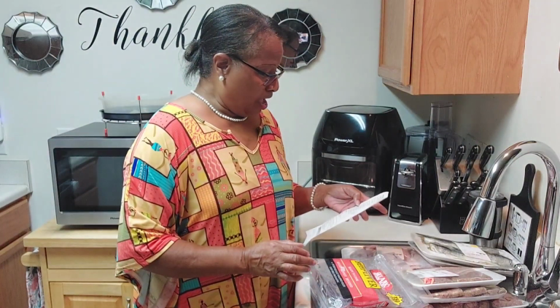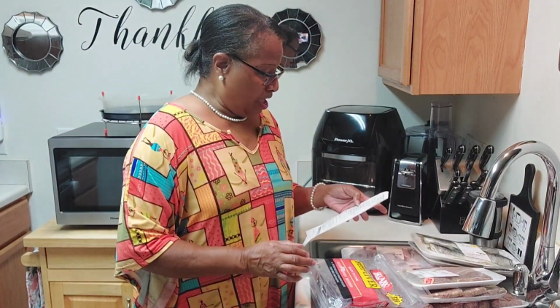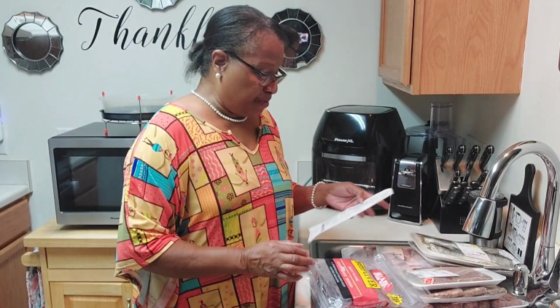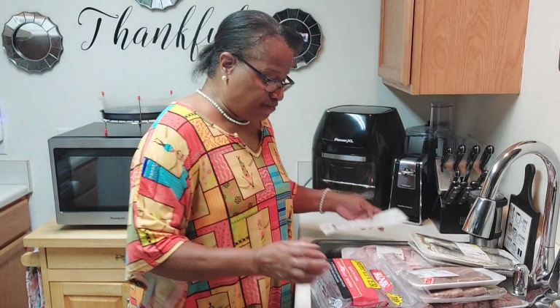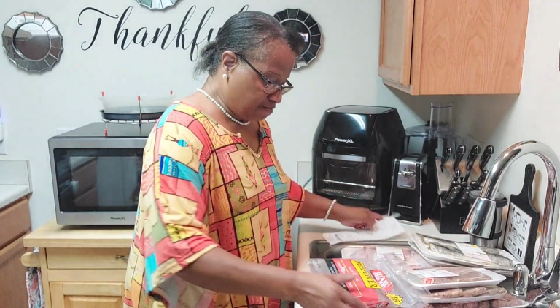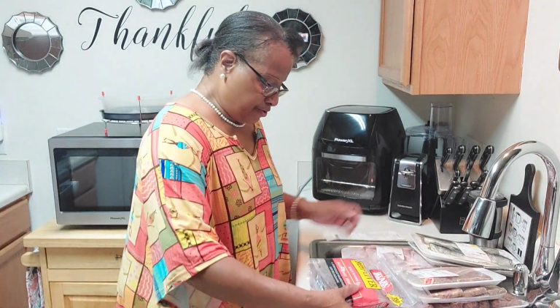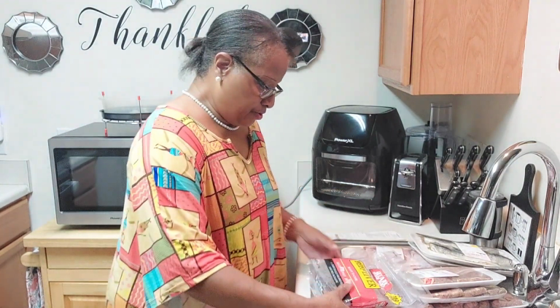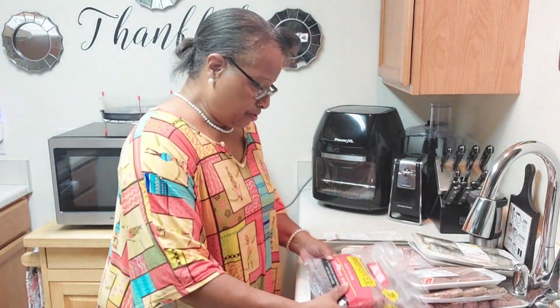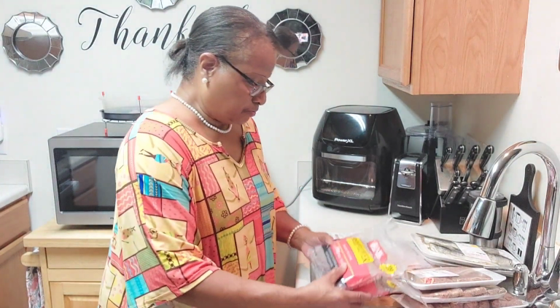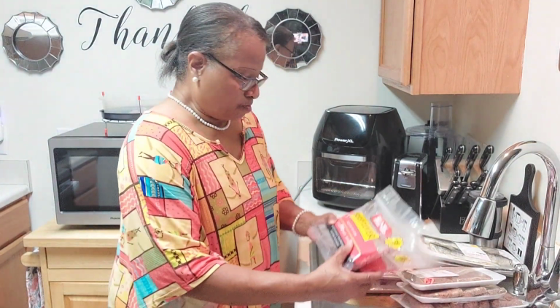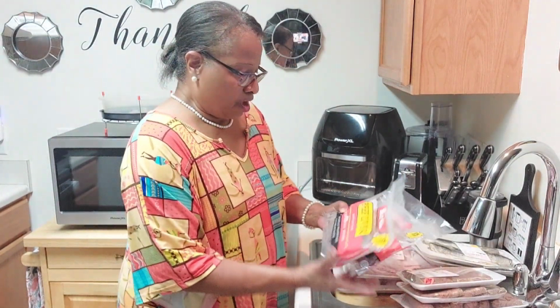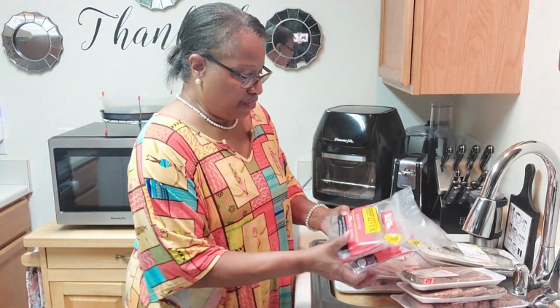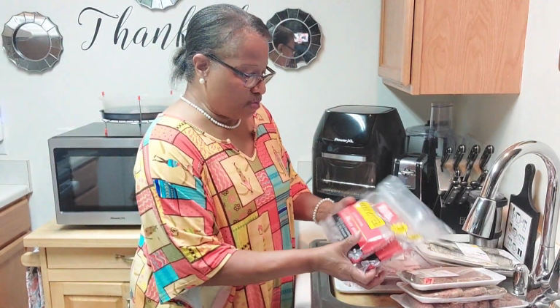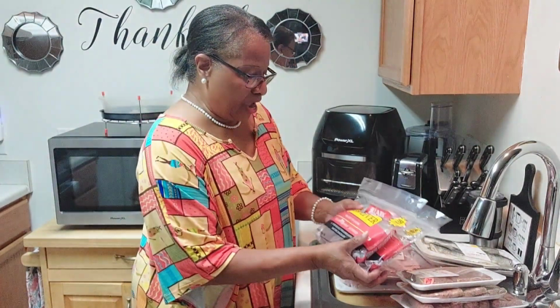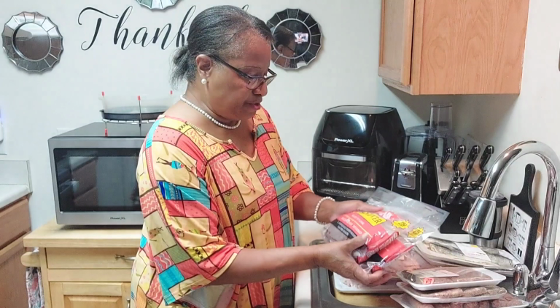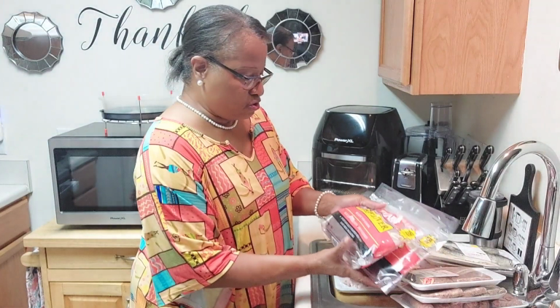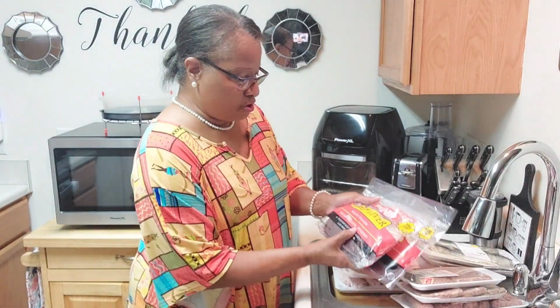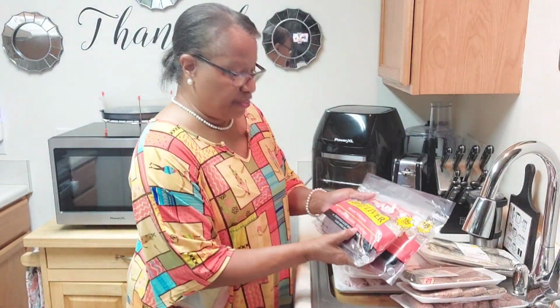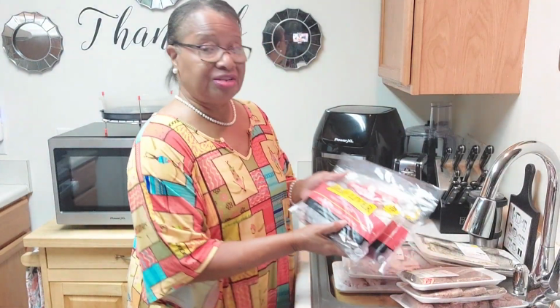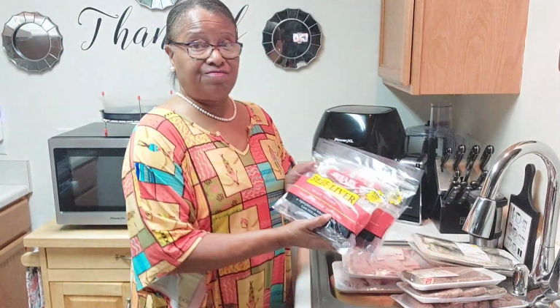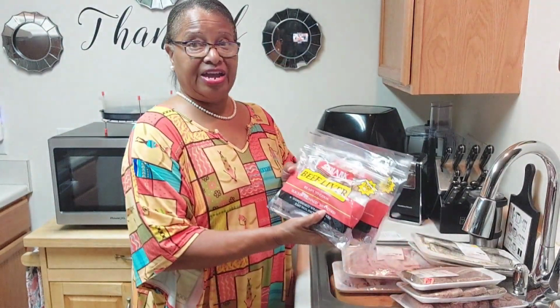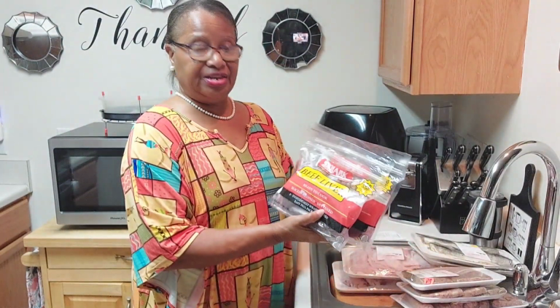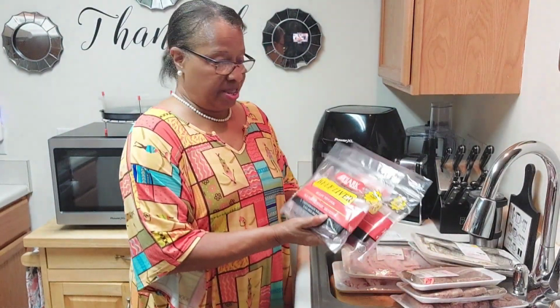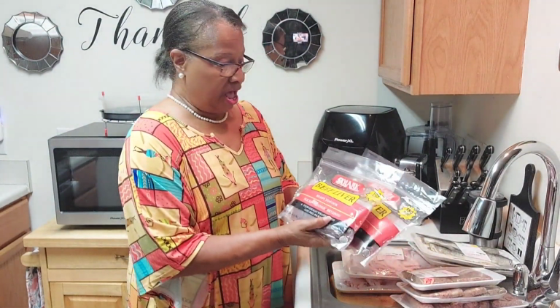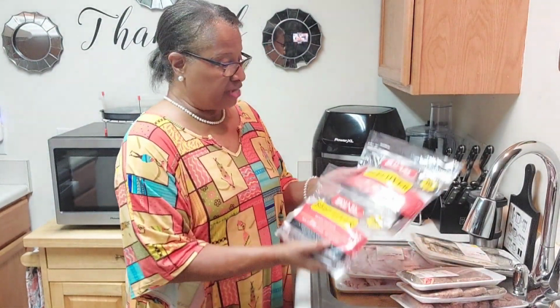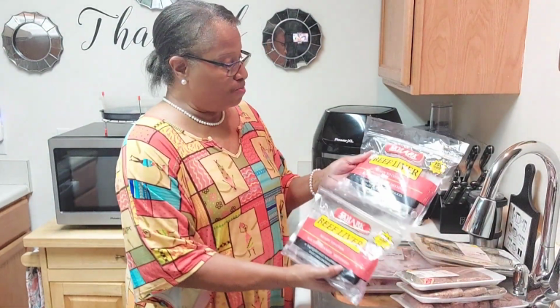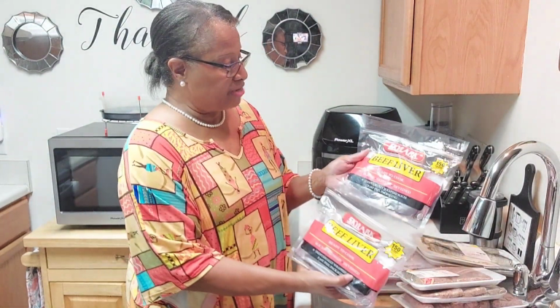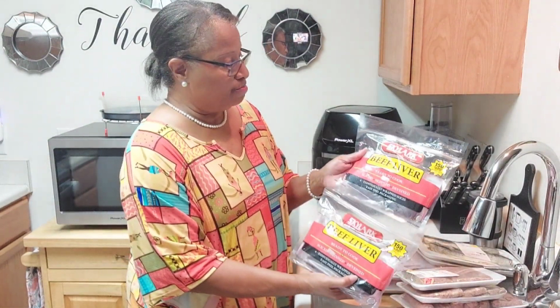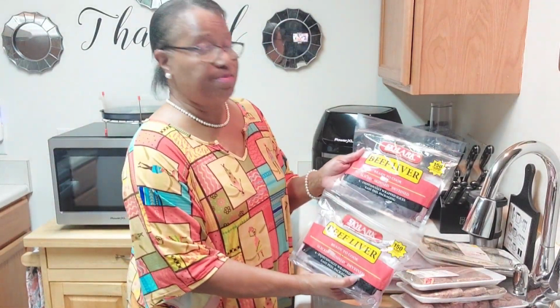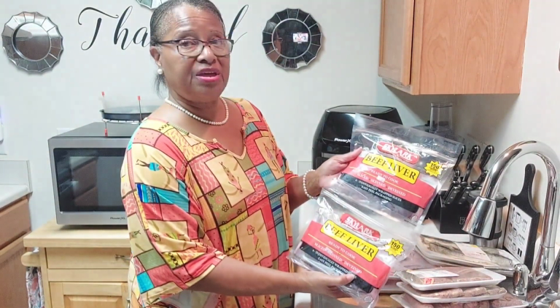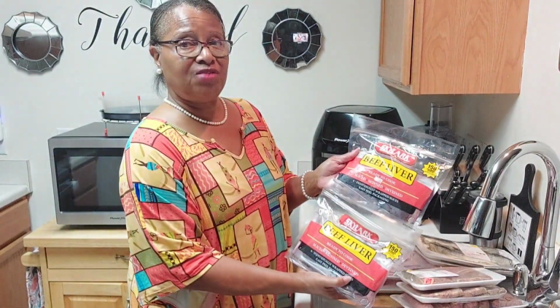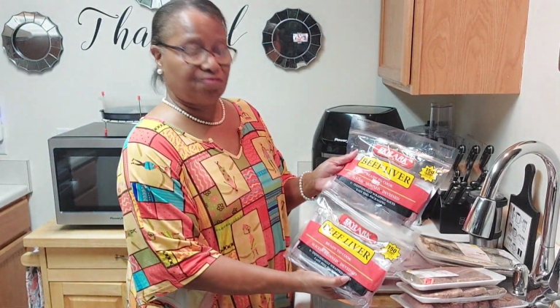And beef liver. They are ready to cook and they are deveined. I got two packages of baby beef liver.